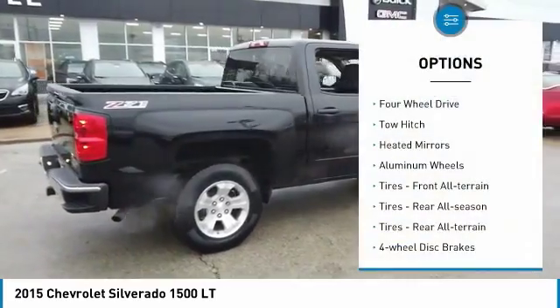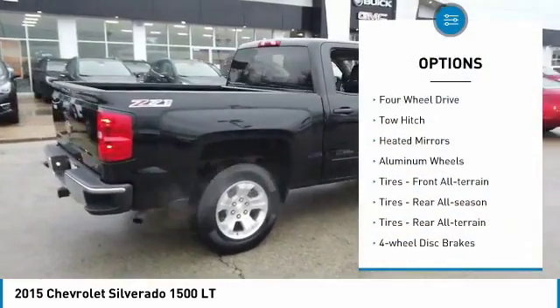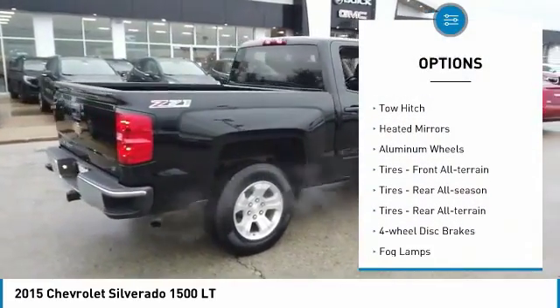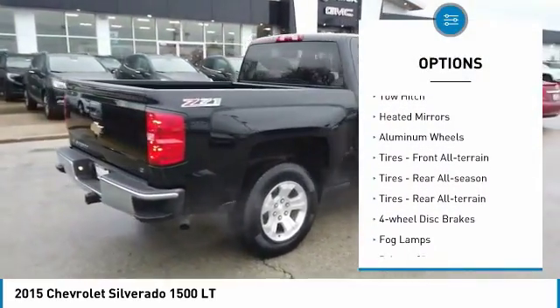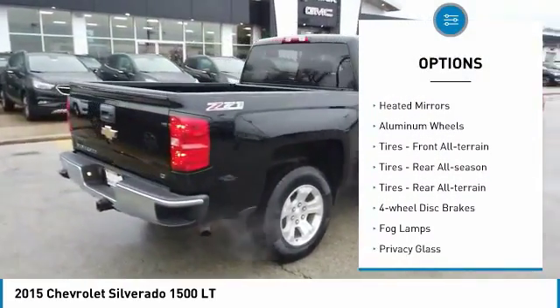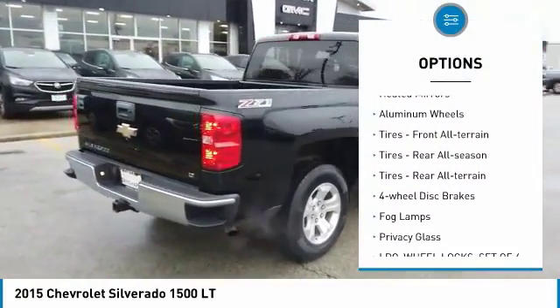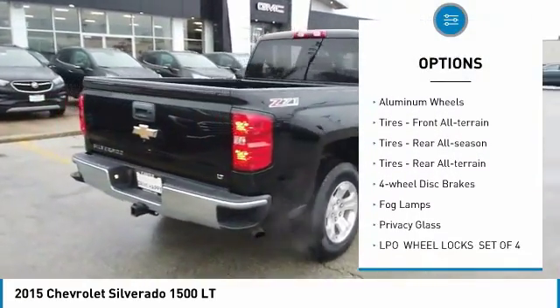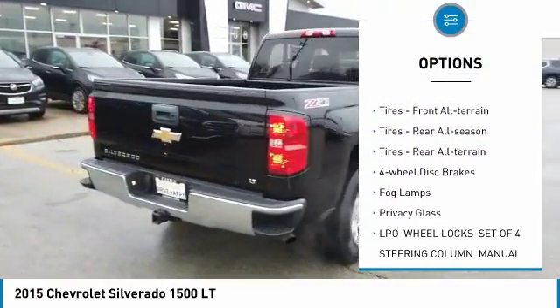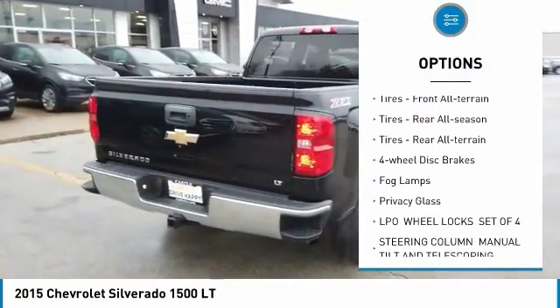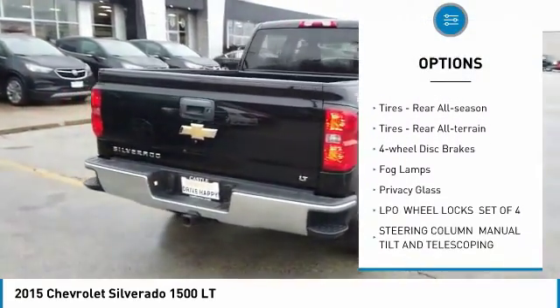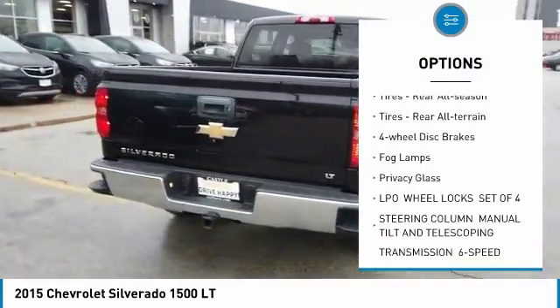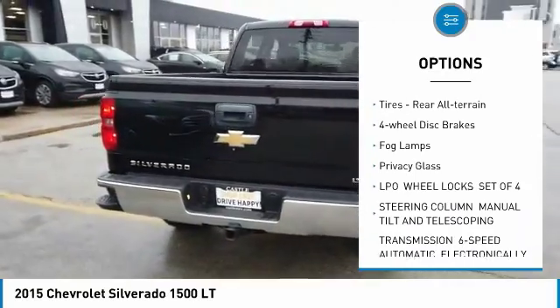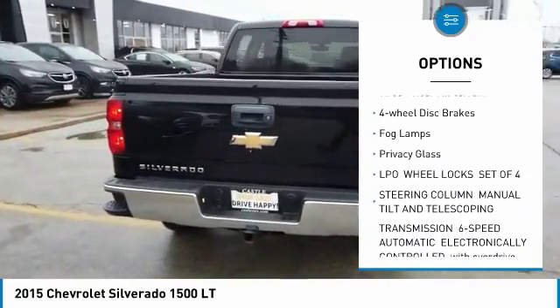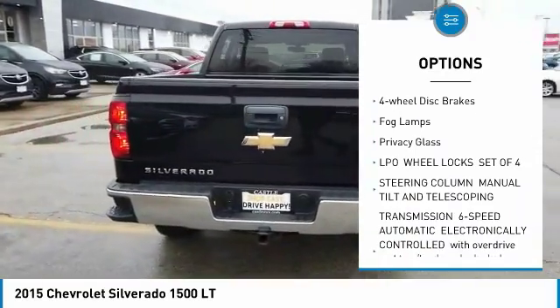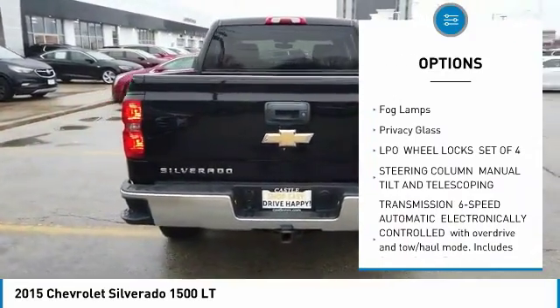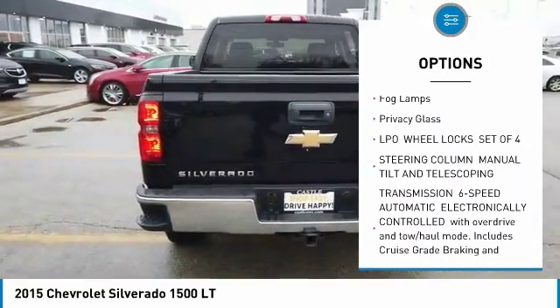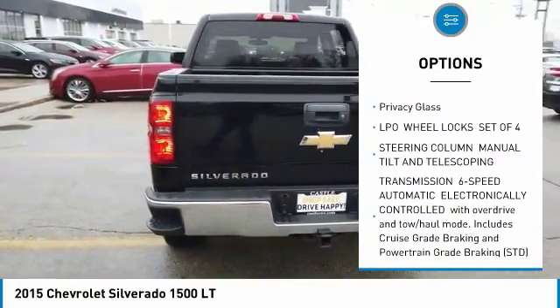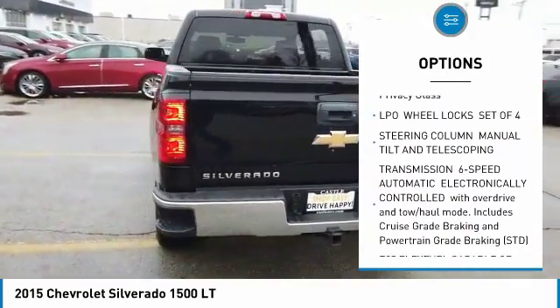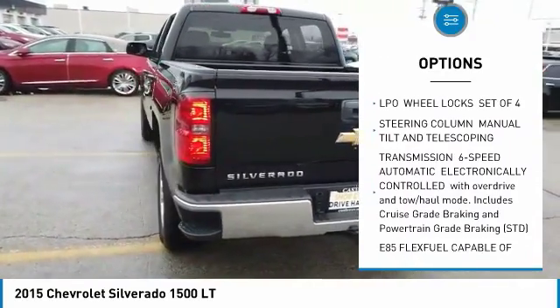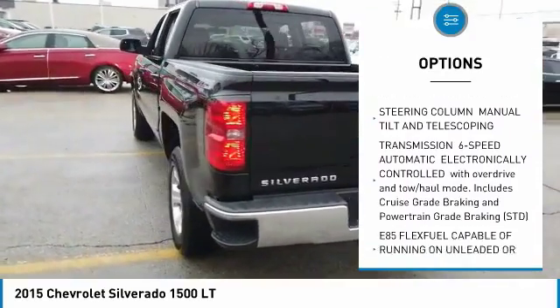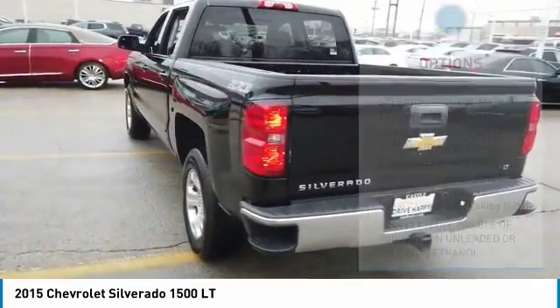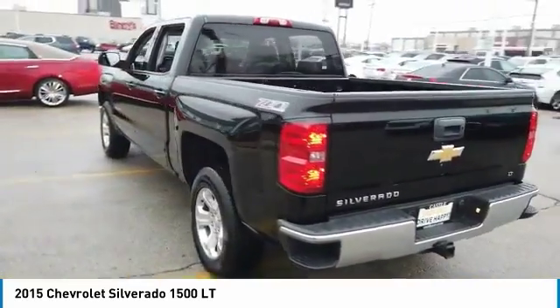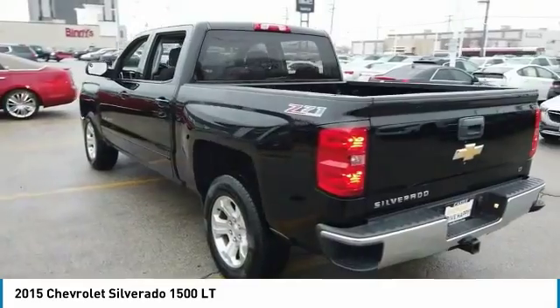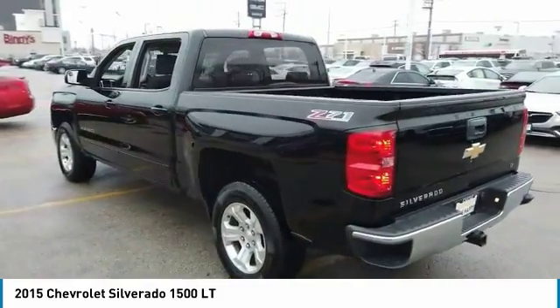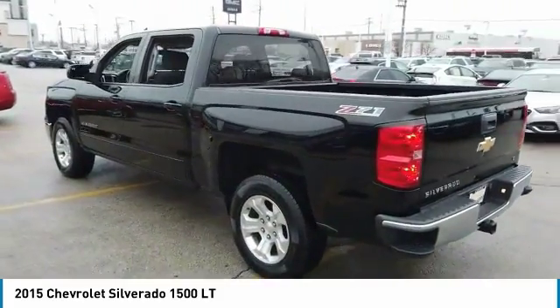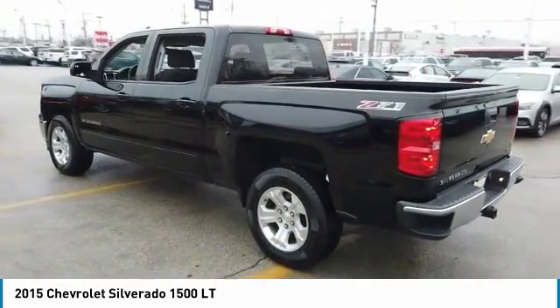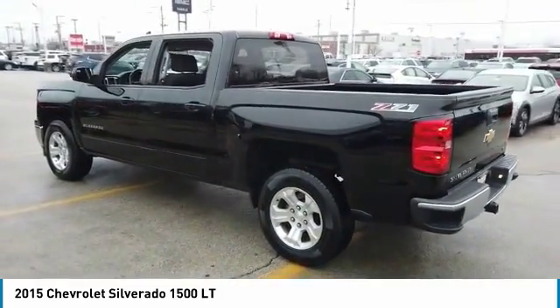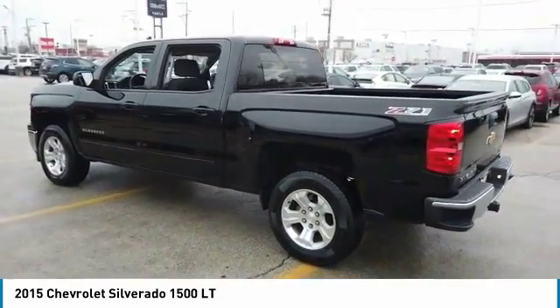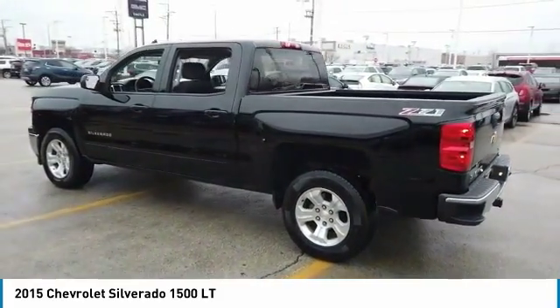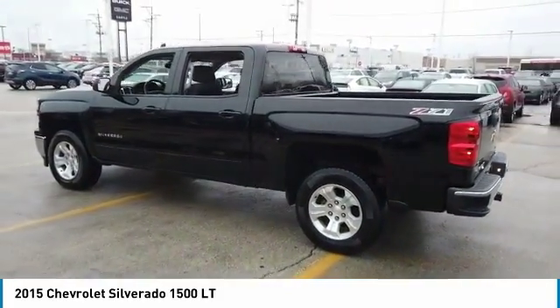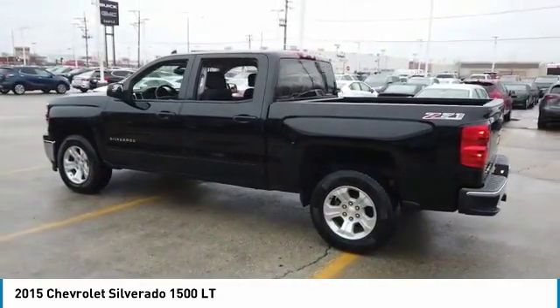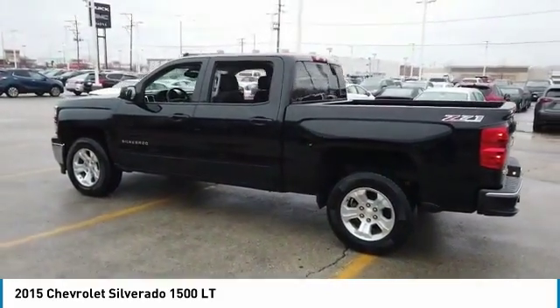Four-wheel drive, tow hitch, heated mirrors, aluminum wheels, front all-terrain tires, rear all-season tires, rear all-terrain tires, four-wheel disc brakes, fog lamps, privacy glass.